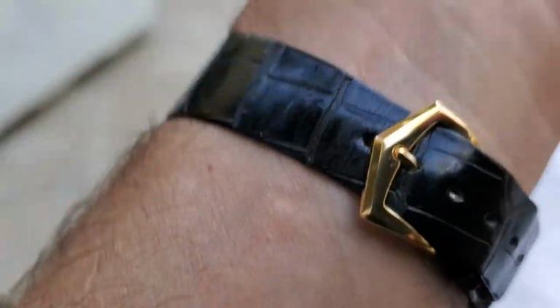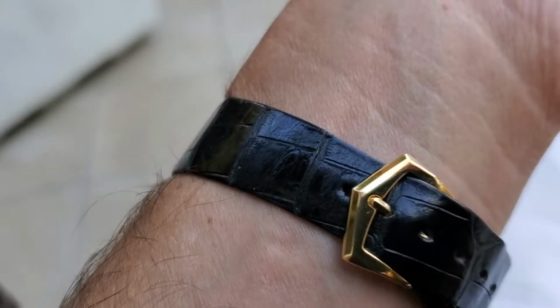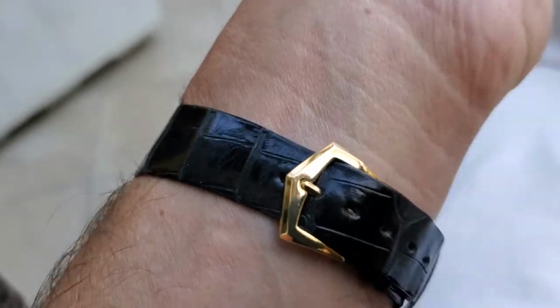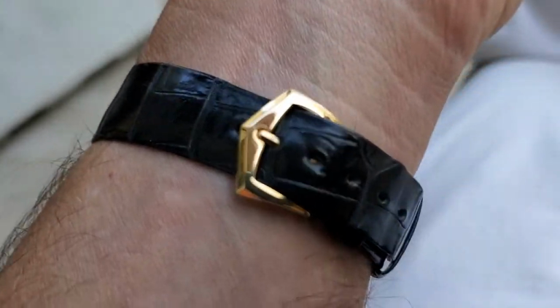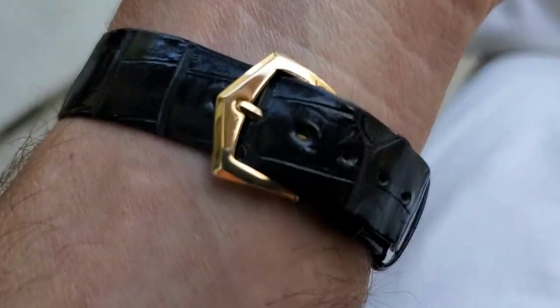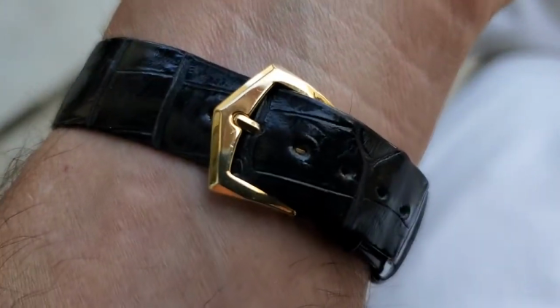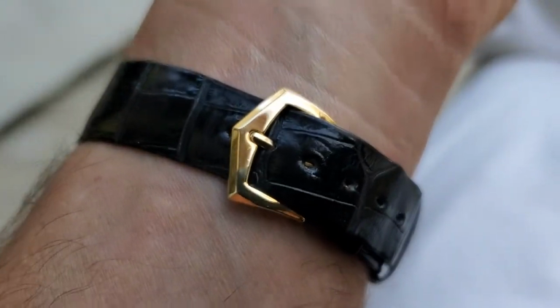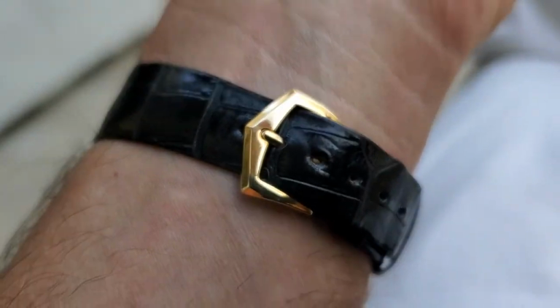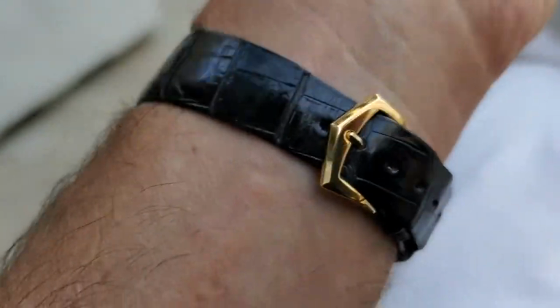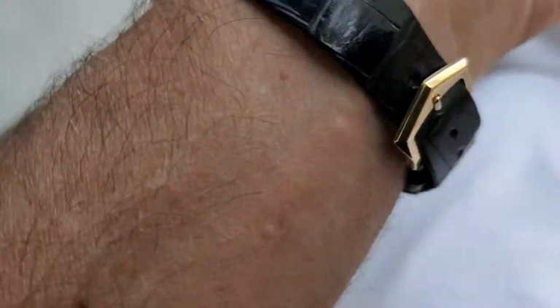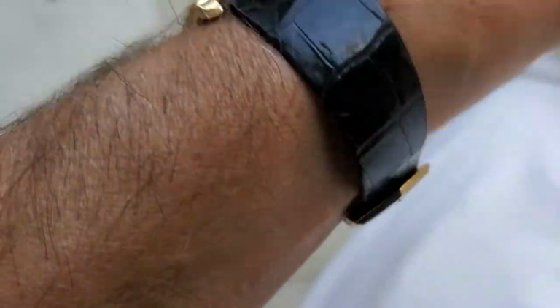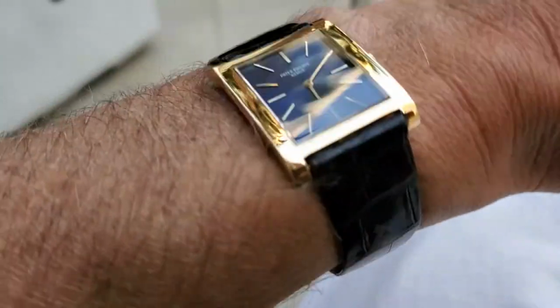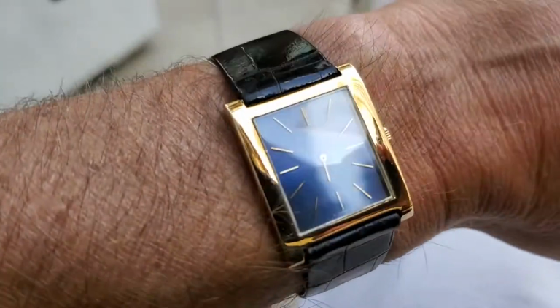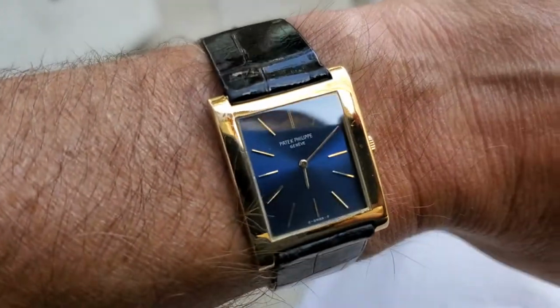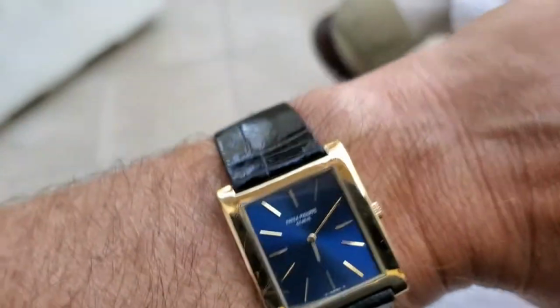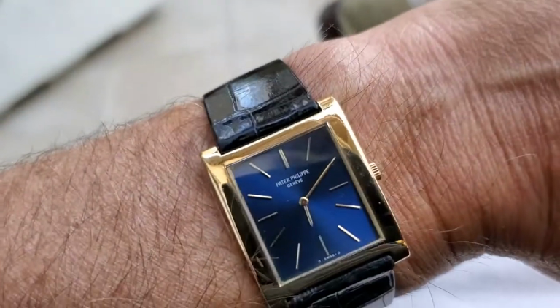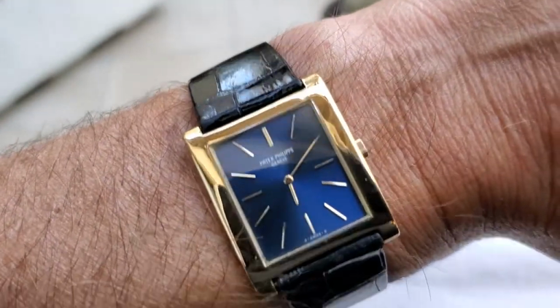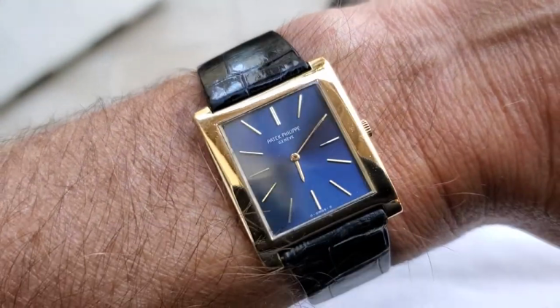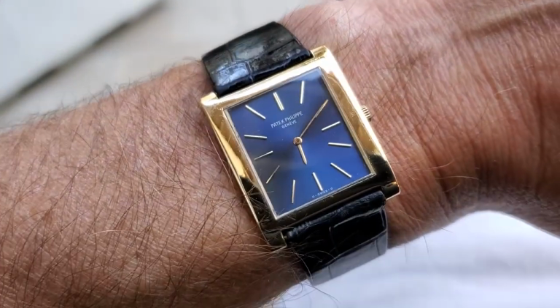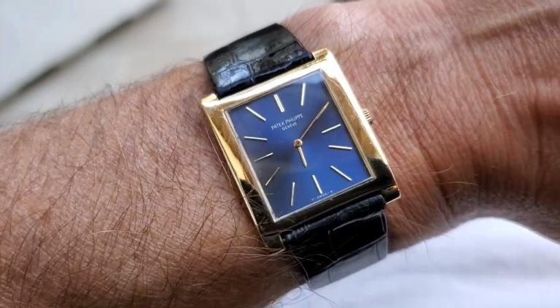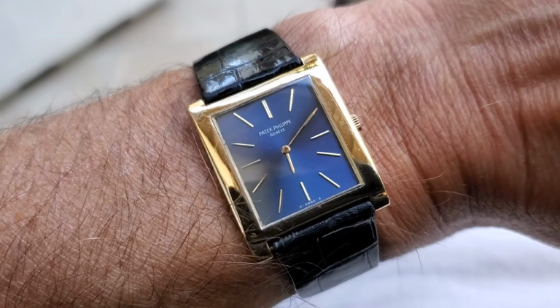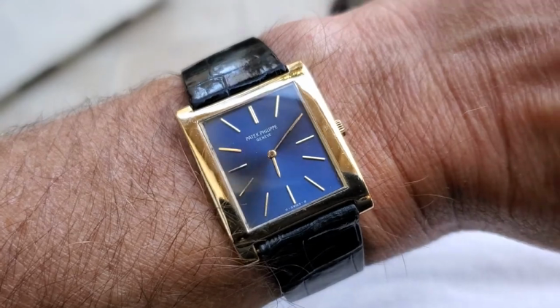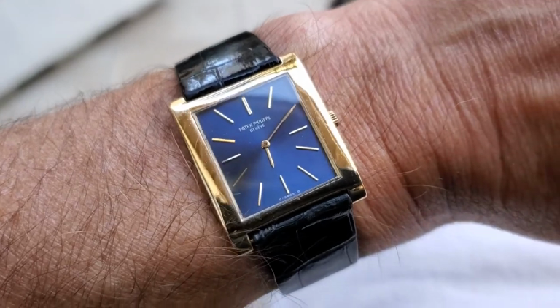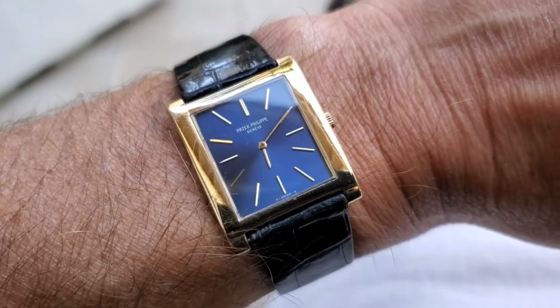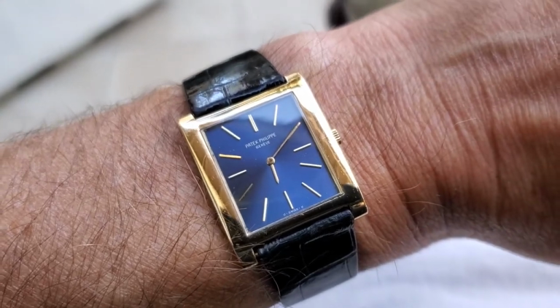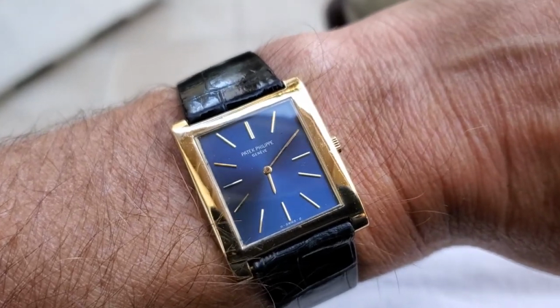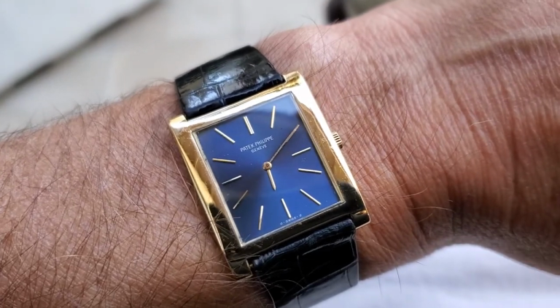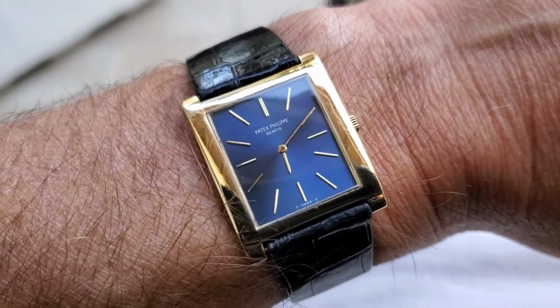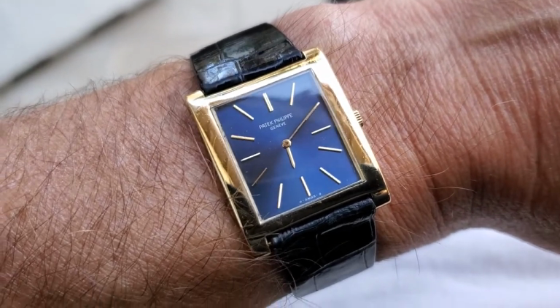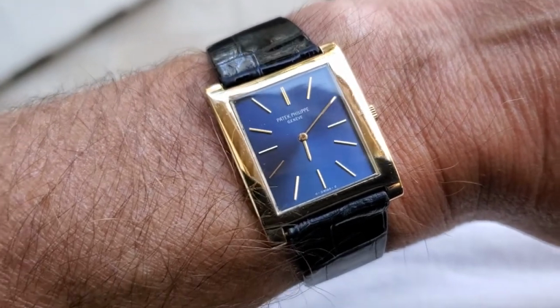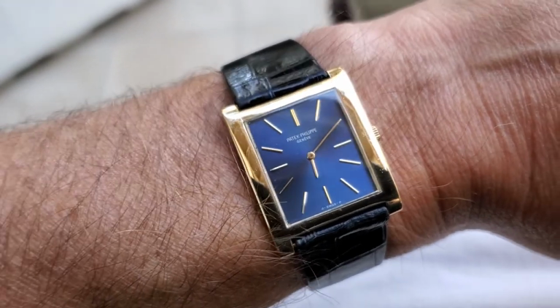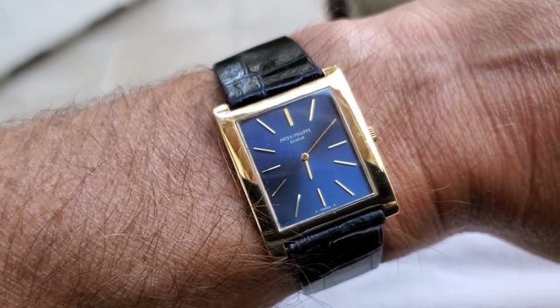I like to shoot in daylight because it's very harsh and unforgiving, so you see all the details. It's not very romantic — I'm just trying to show you the way the watch would look in normal day-to-day wear.